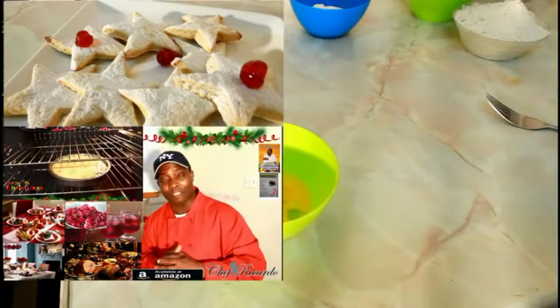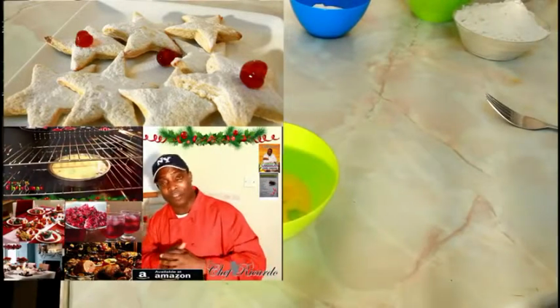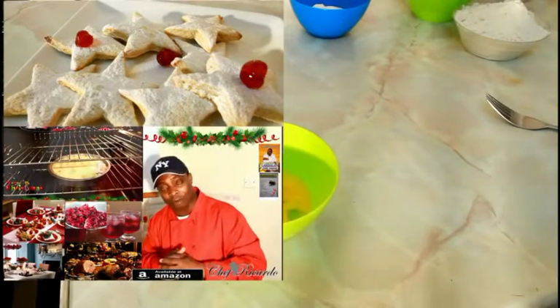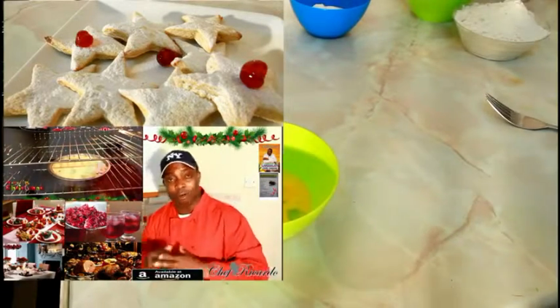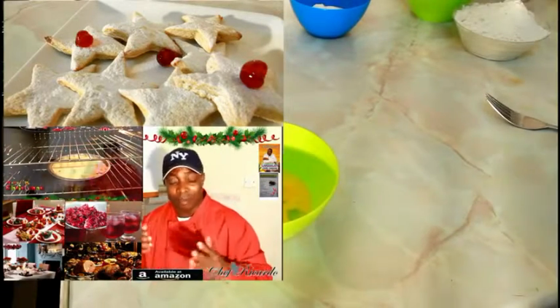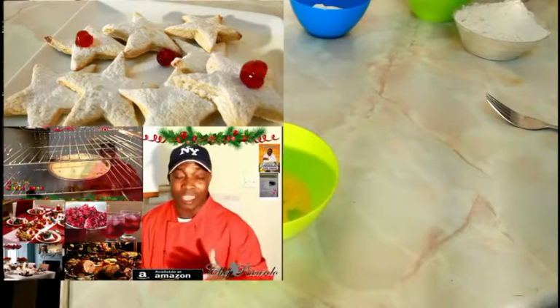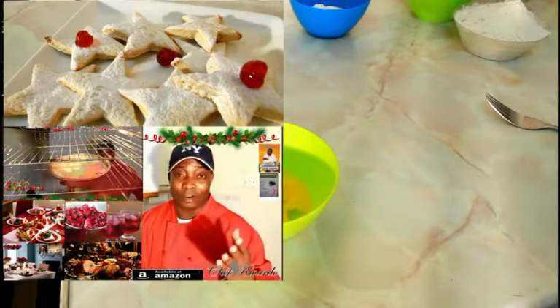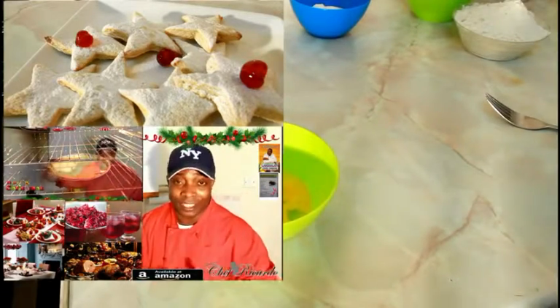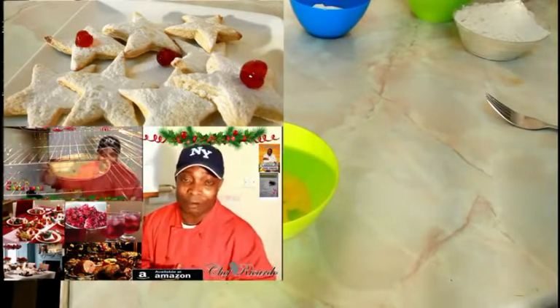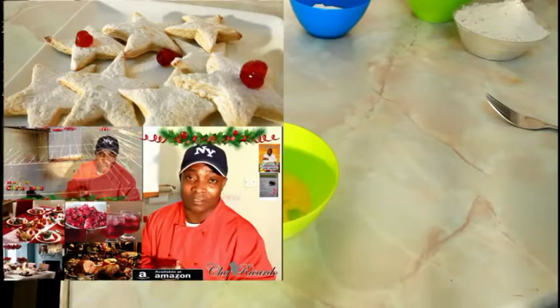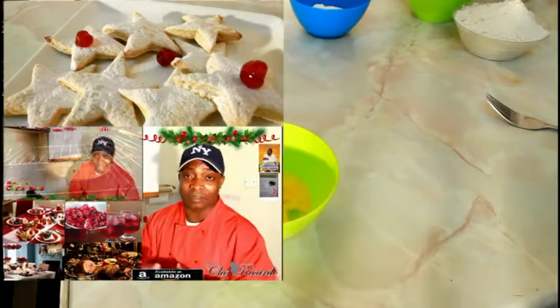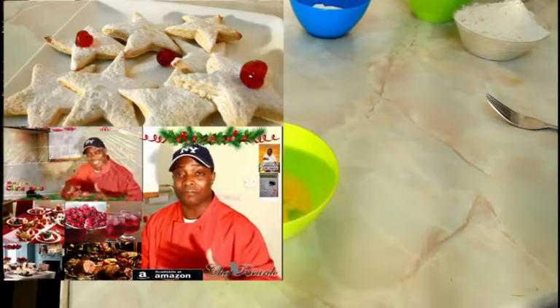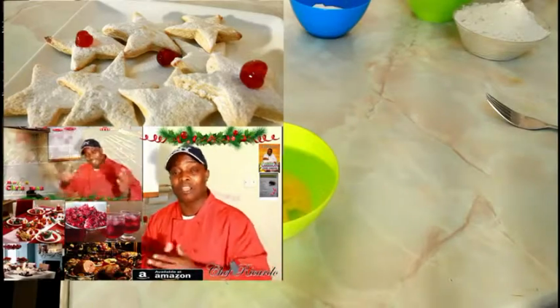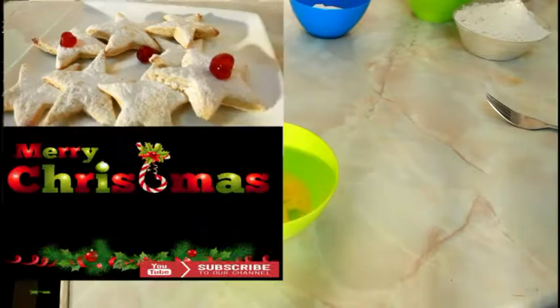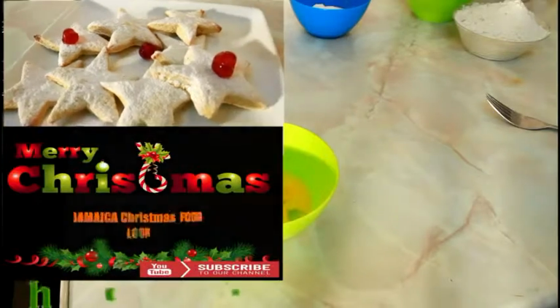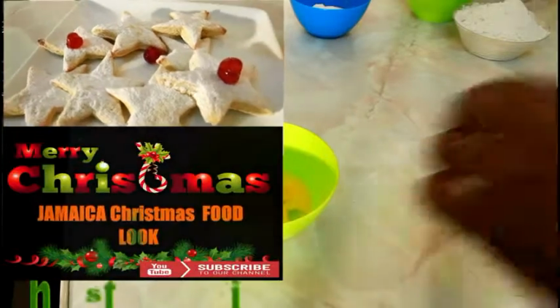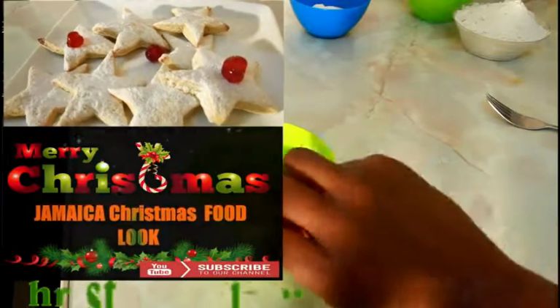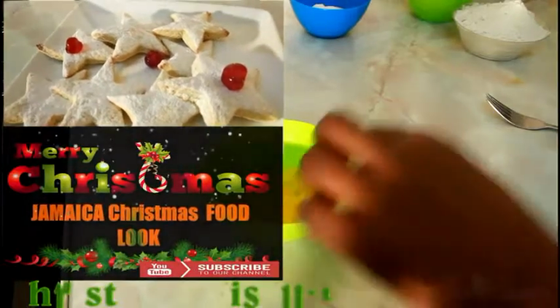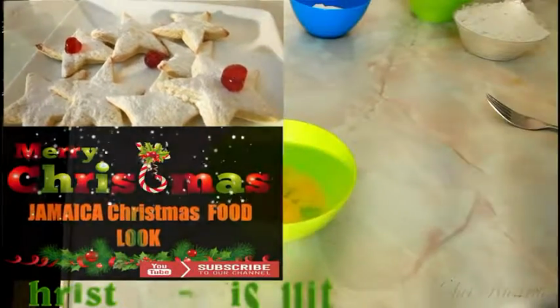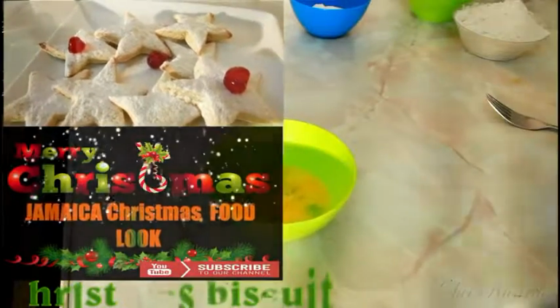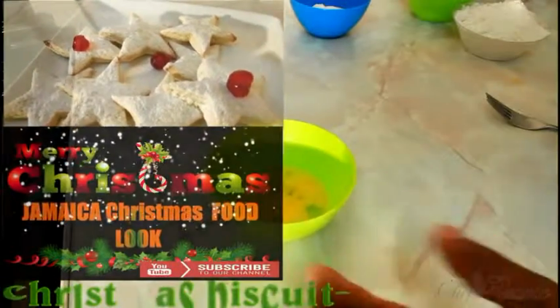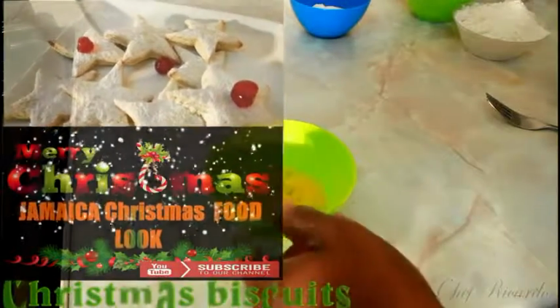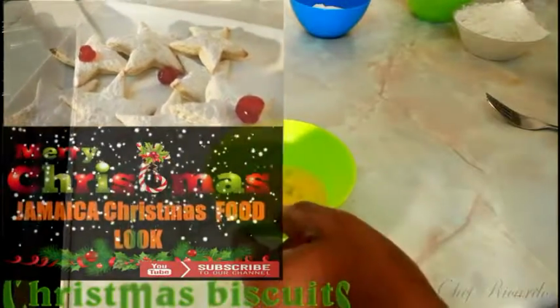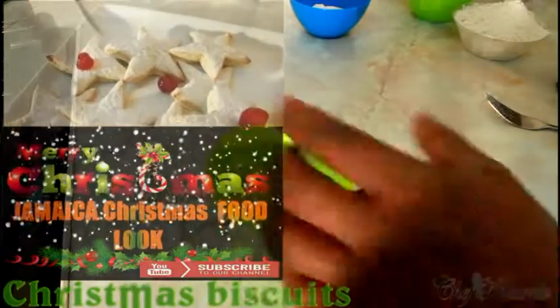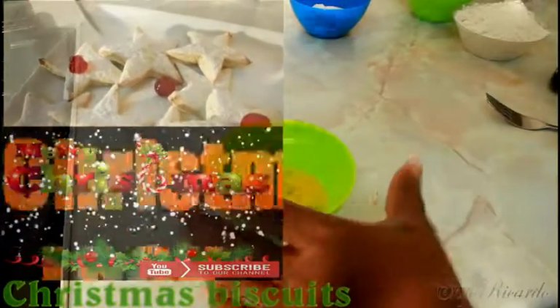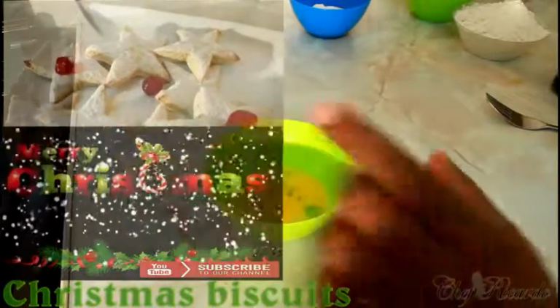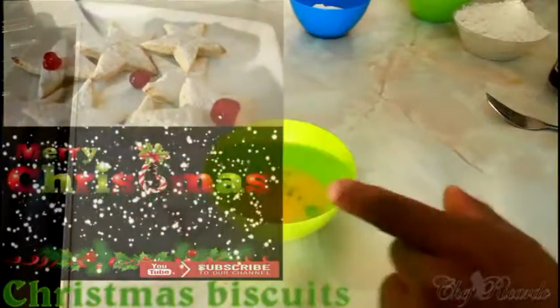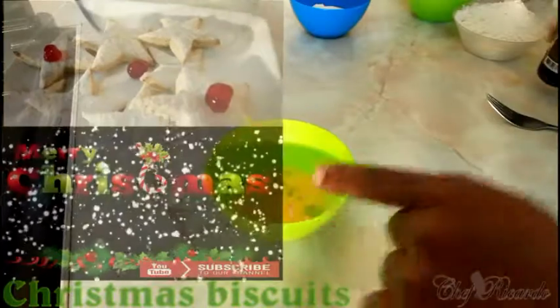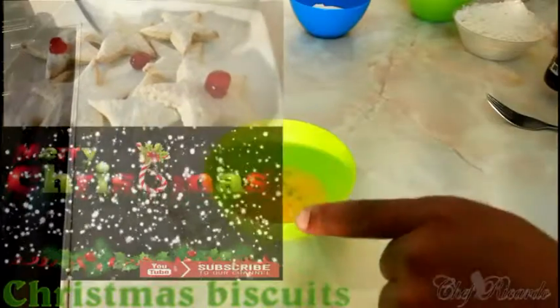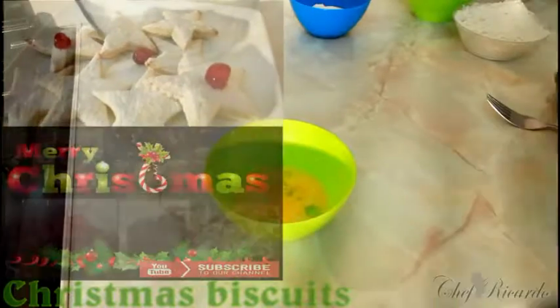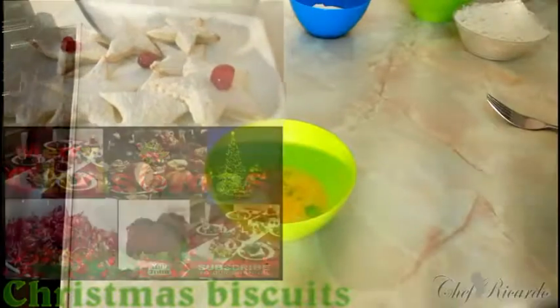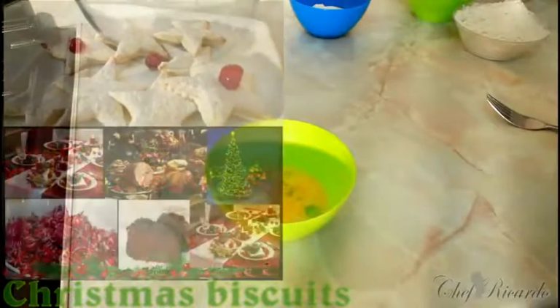Welcome back to the beginning. We're going to make some Christmas biscuits. First of all, I have one medium size egg which I start to beat — it's slightly beaten.